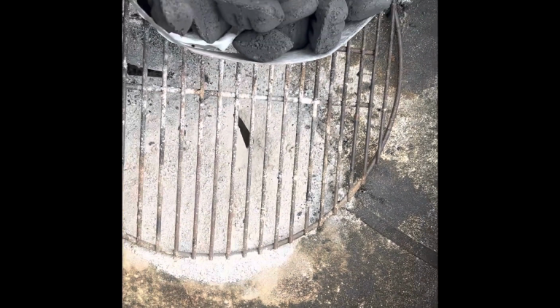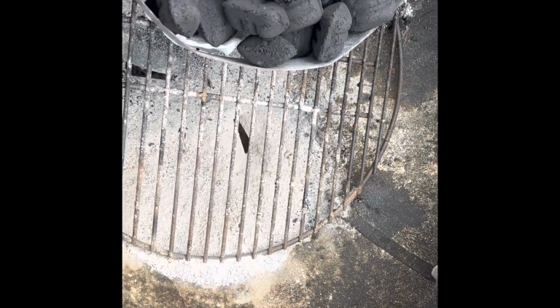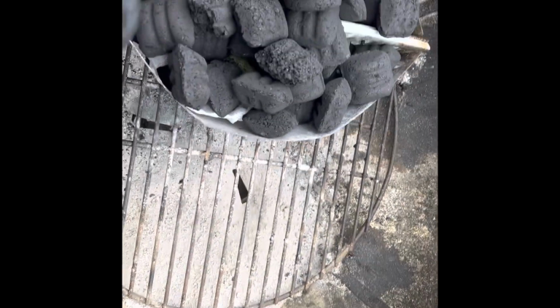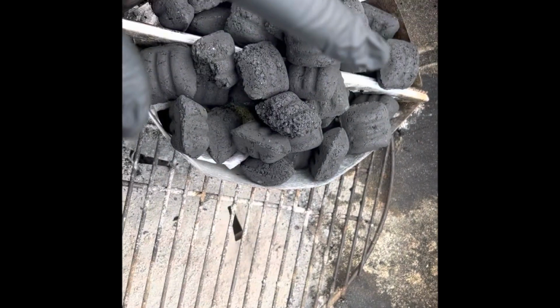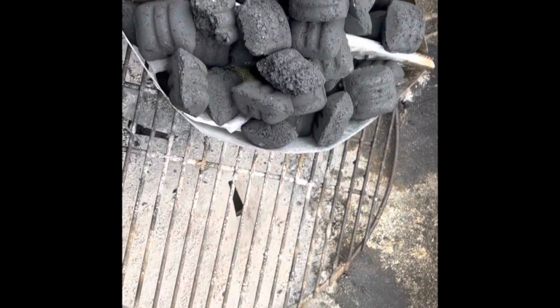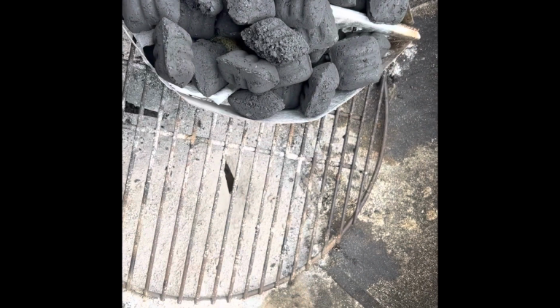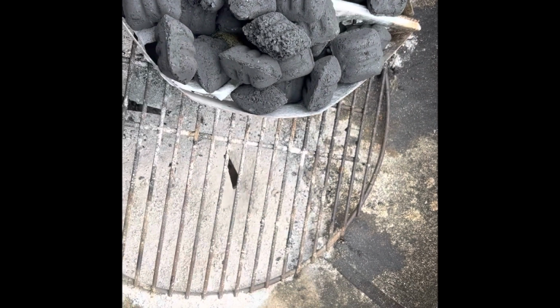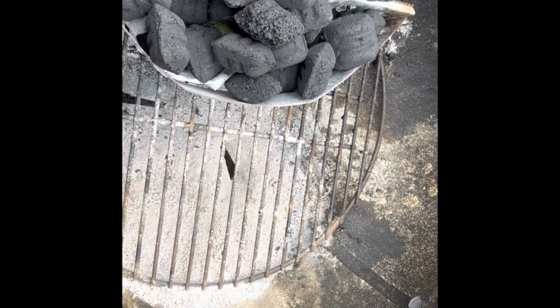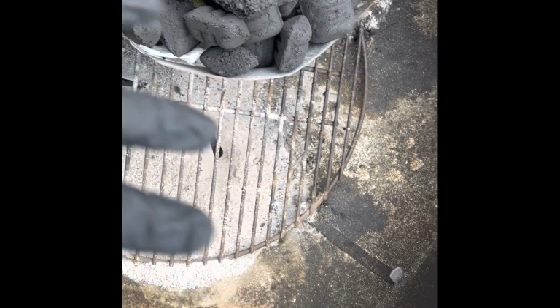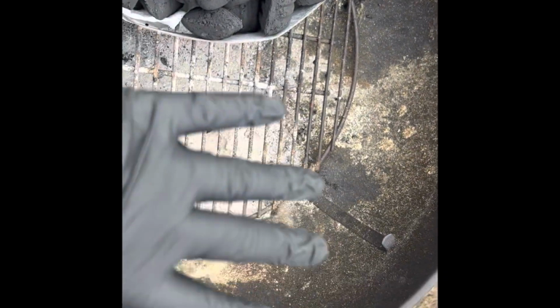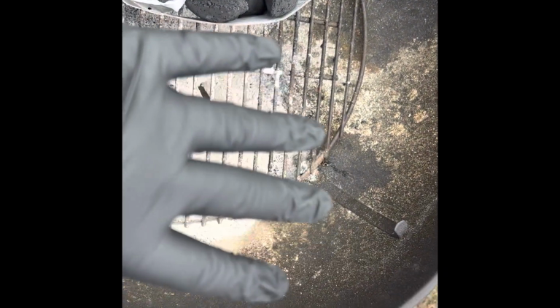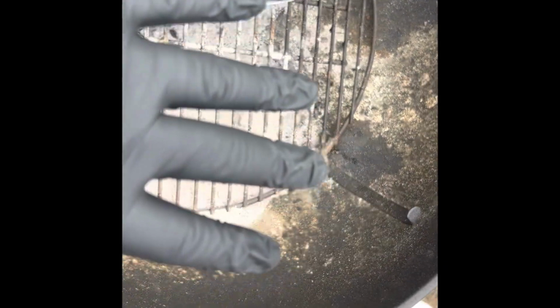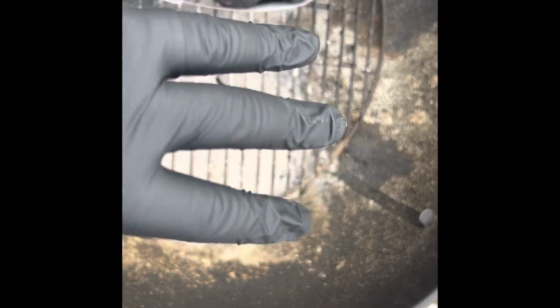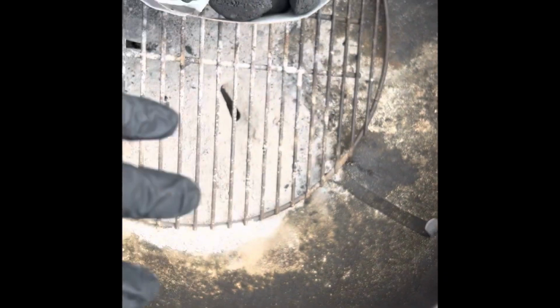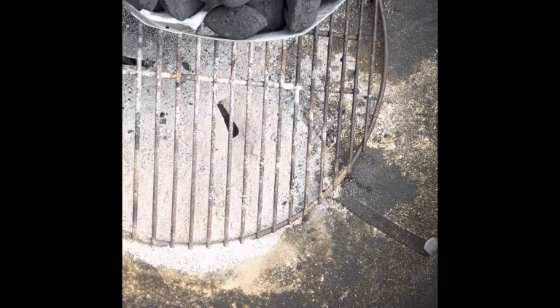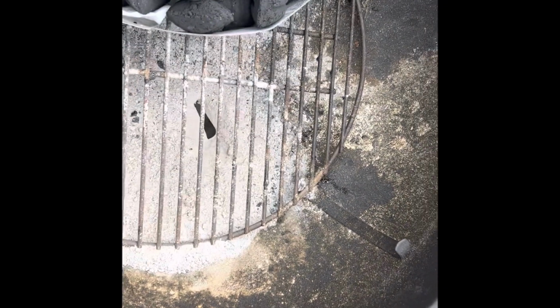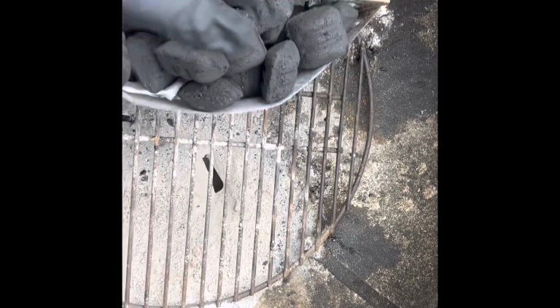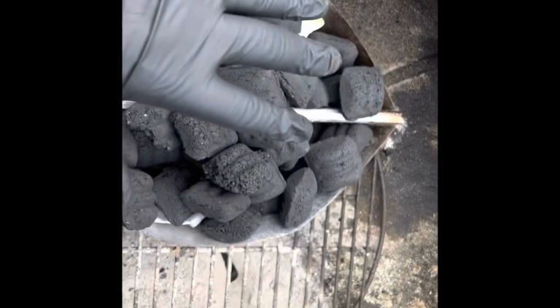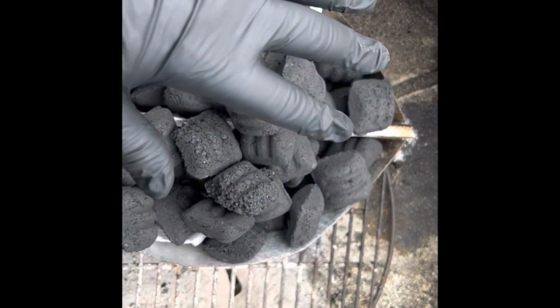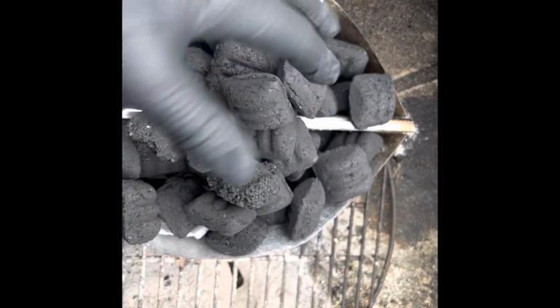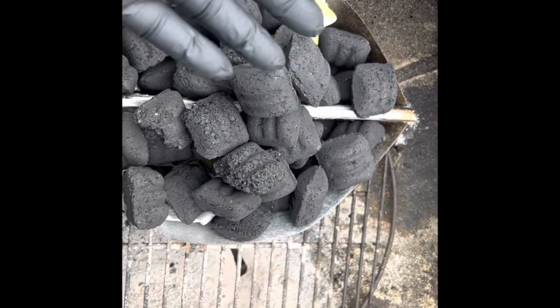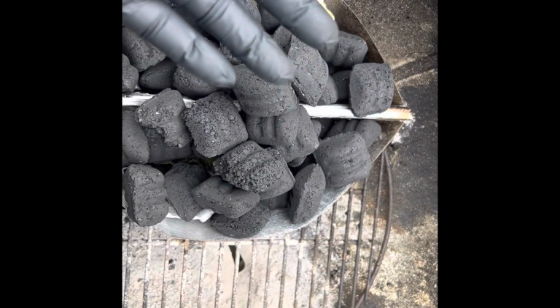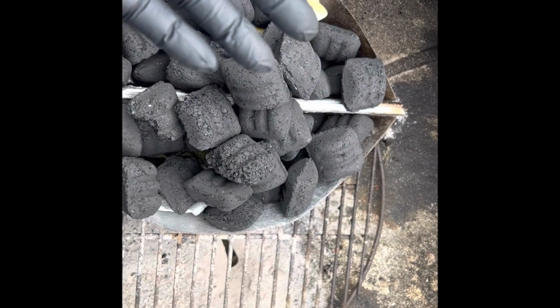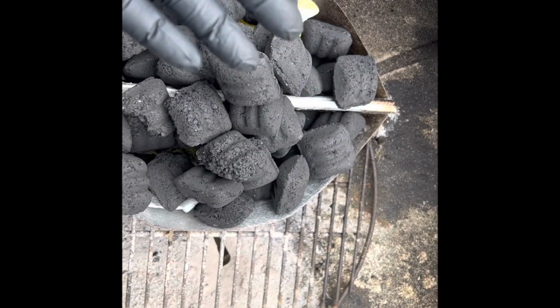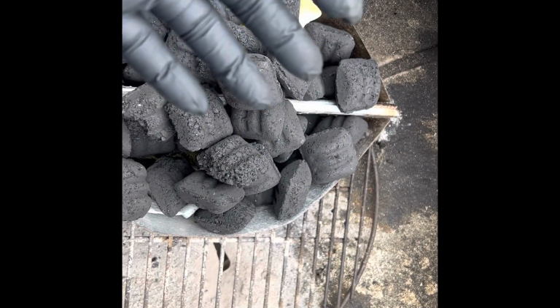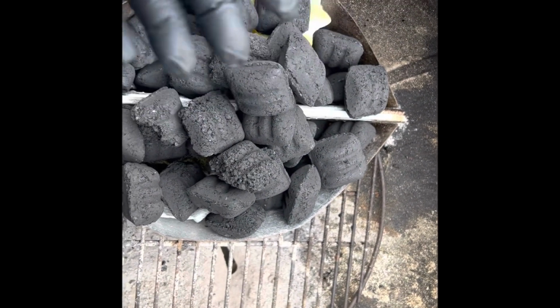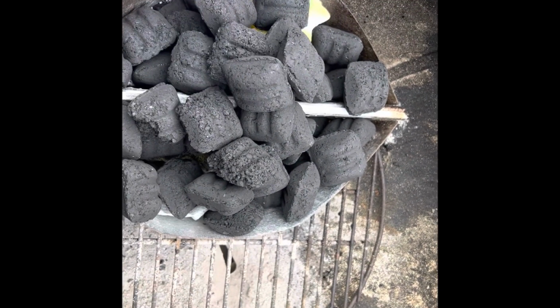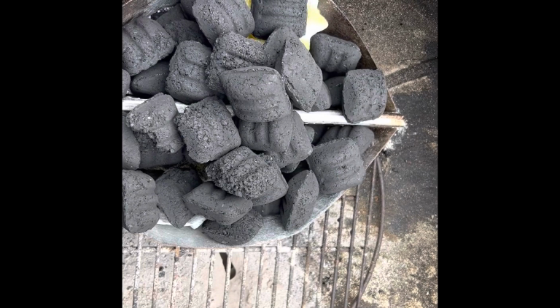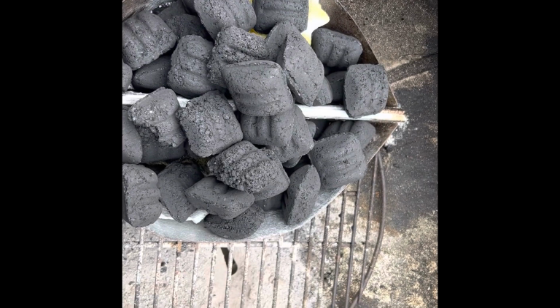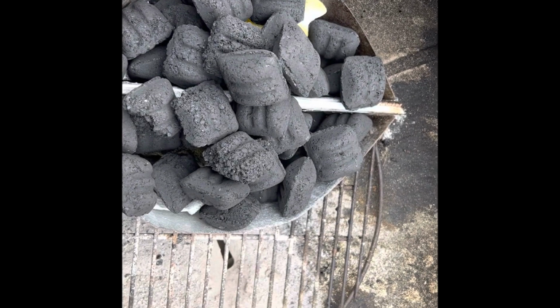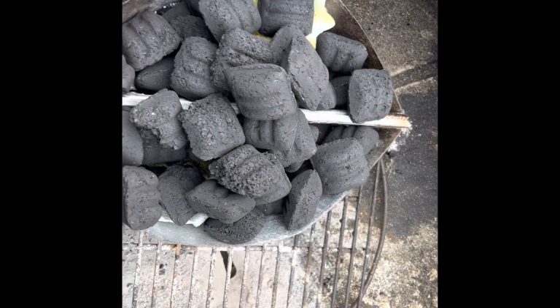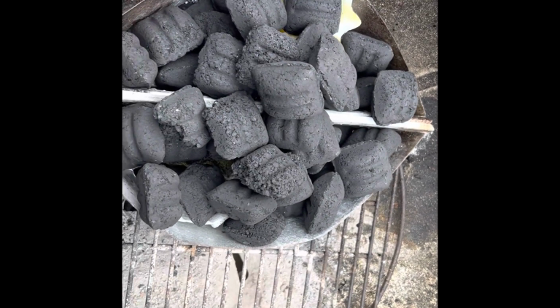I'm gonna let this get up to temperature, then put the steak over on the indirect side until I get about an internal temperature of 115, and then sear it on the direct heat side to get that really nice crust — called reverse searing.